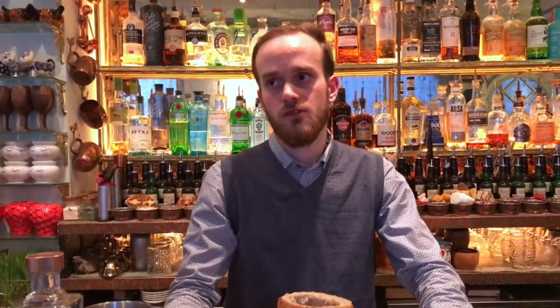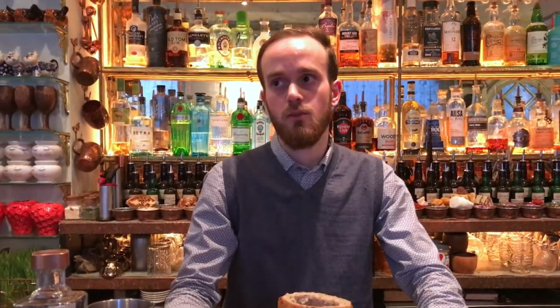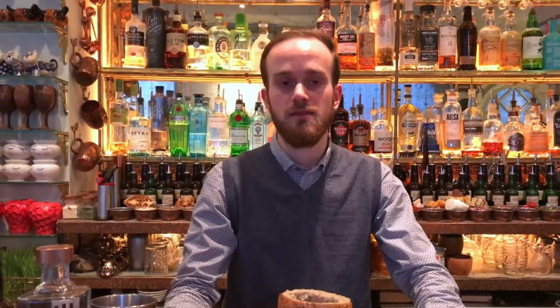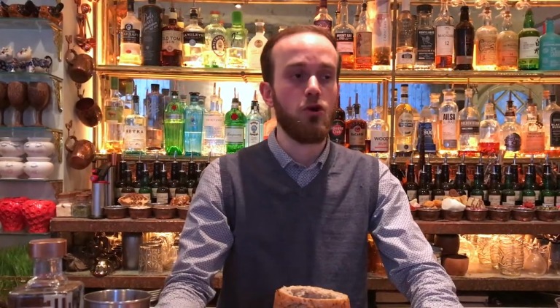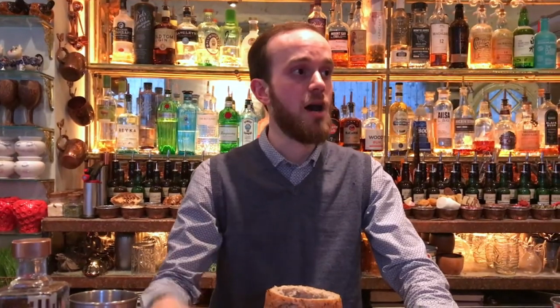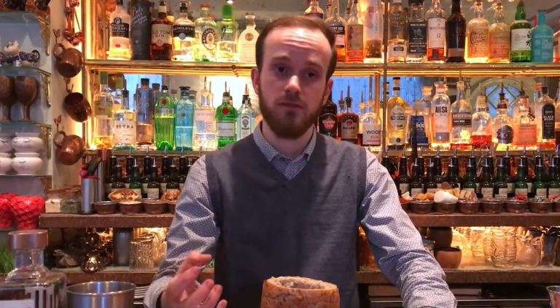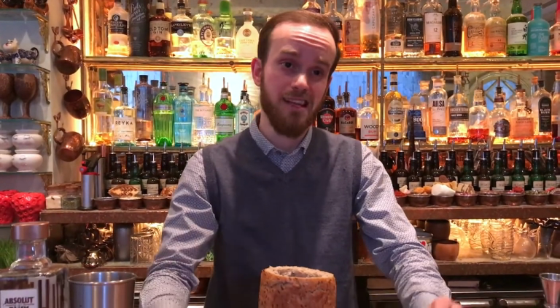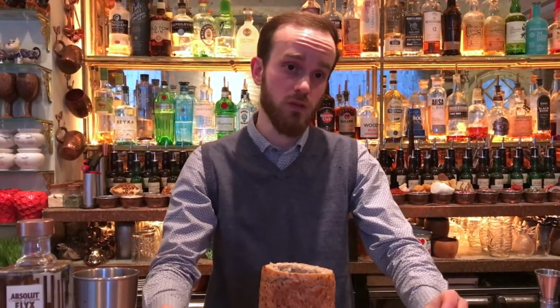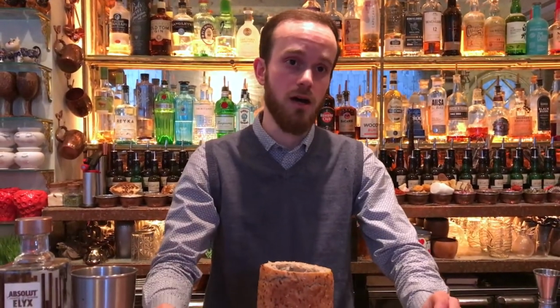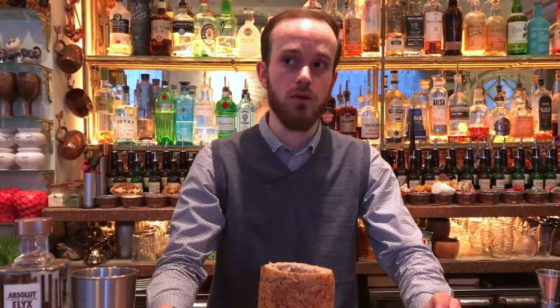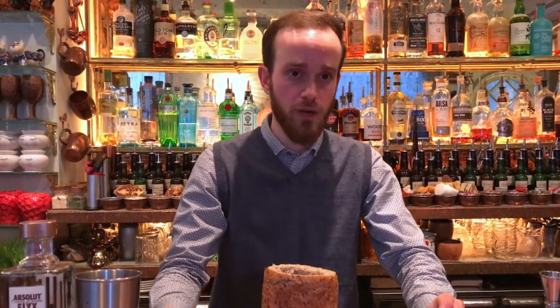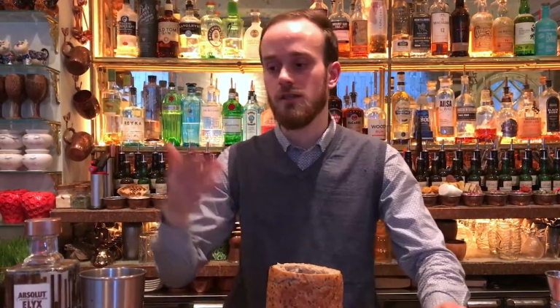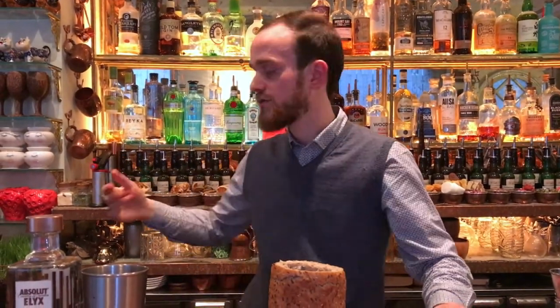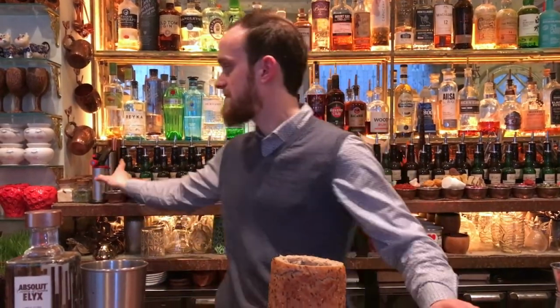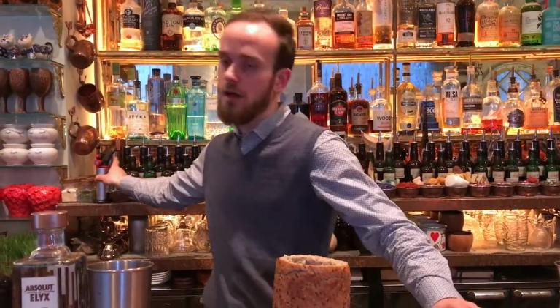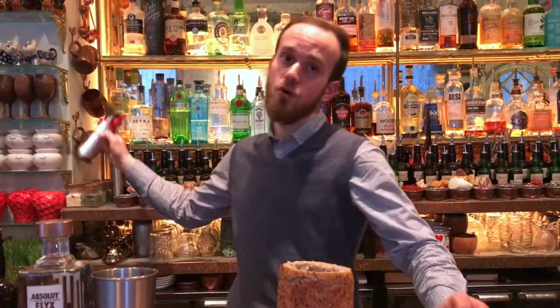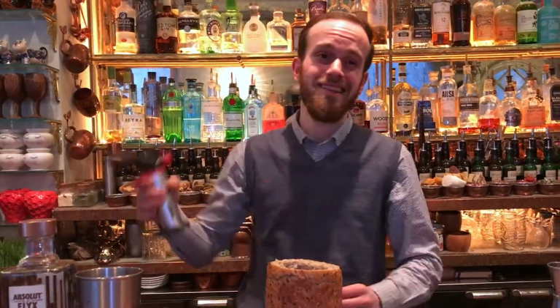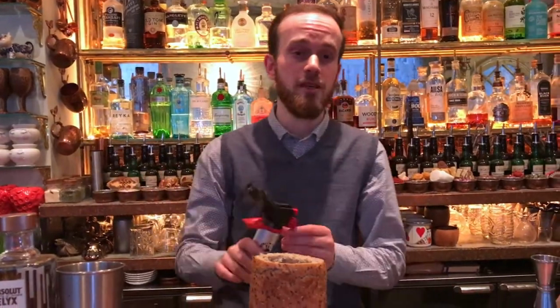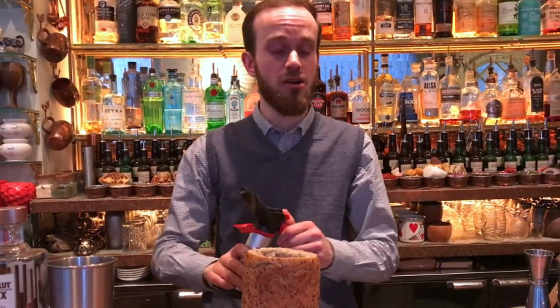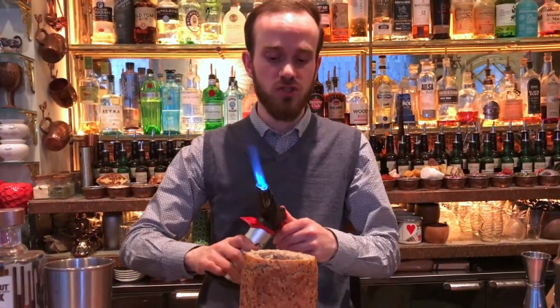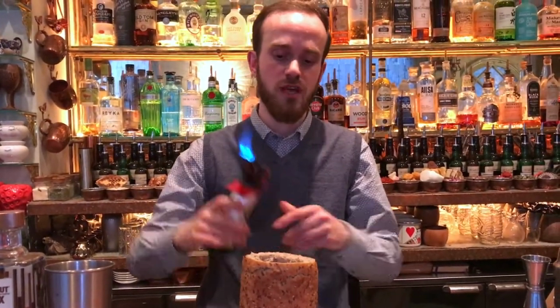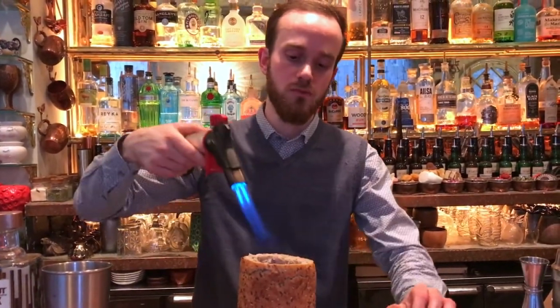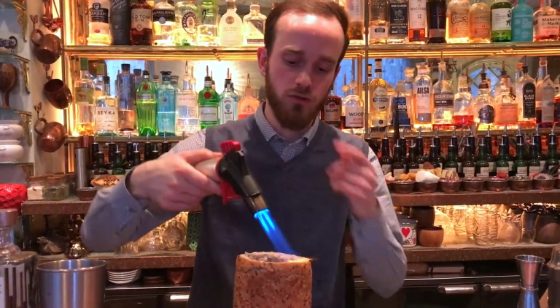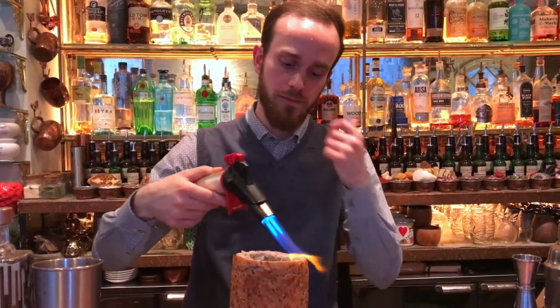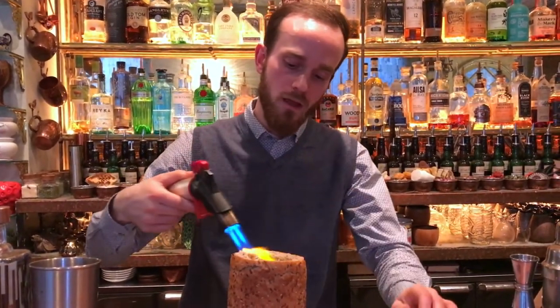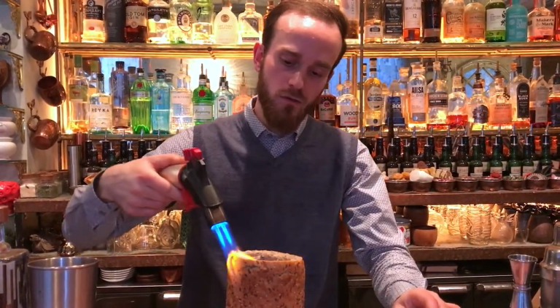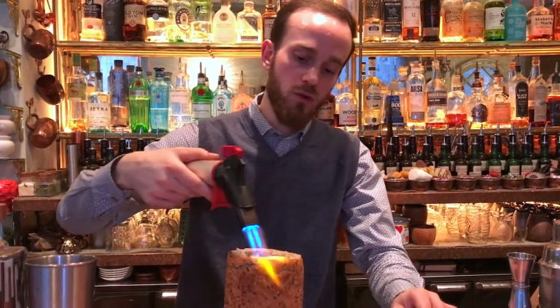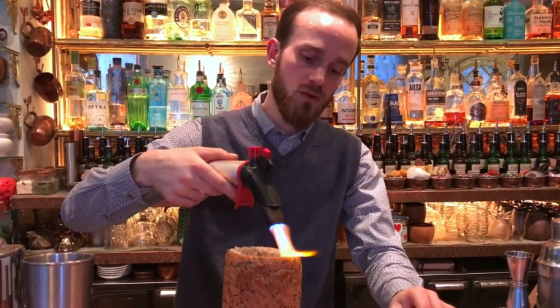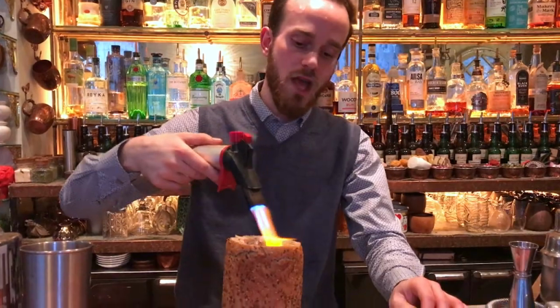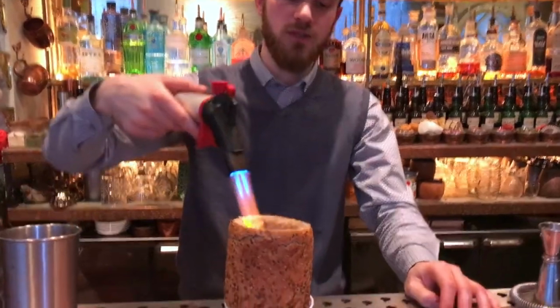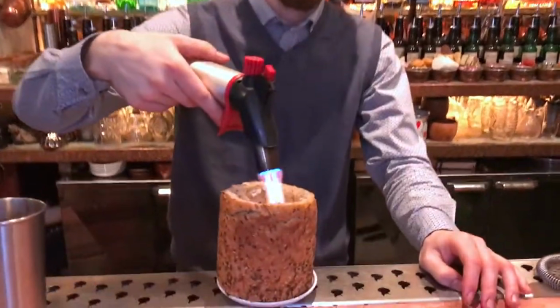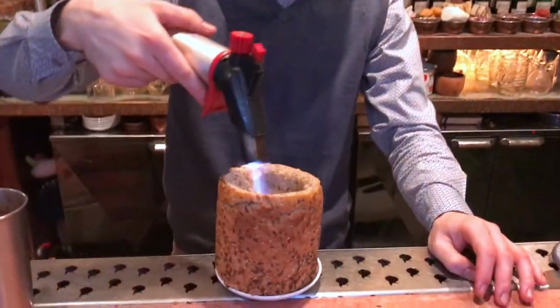The bread is not going to absorb the liquid we're going to be pouring inside. So the first step, I'm going to add a little bit of extra roasting on the side using my blue torch, rolling the edges a little bit inside.